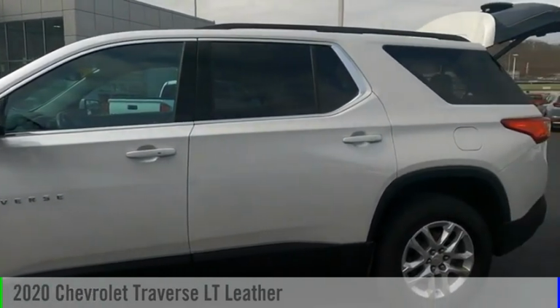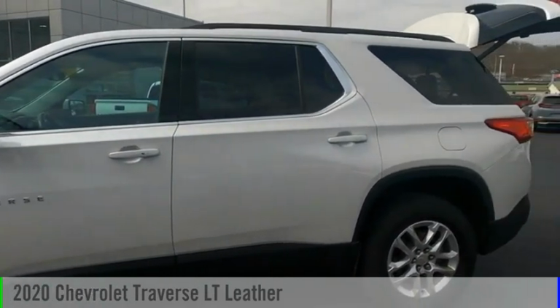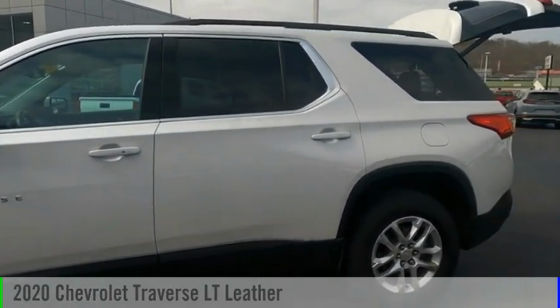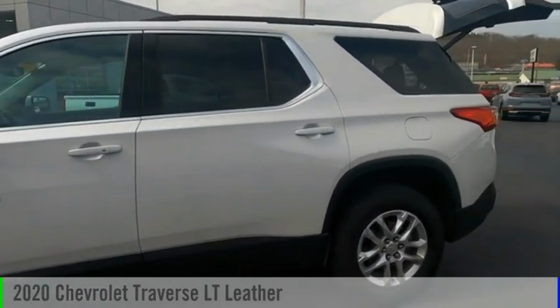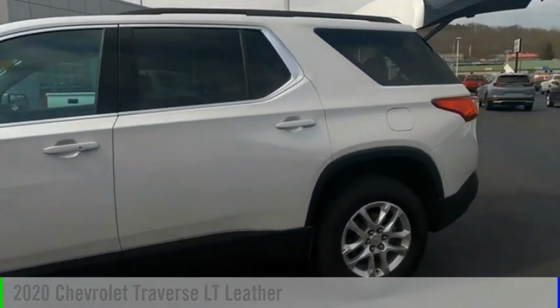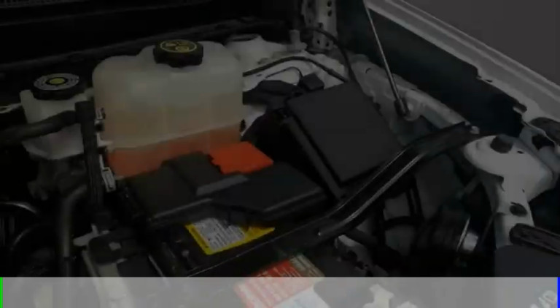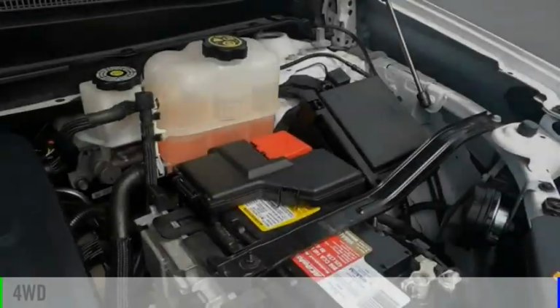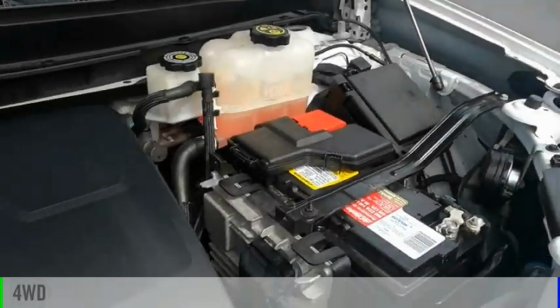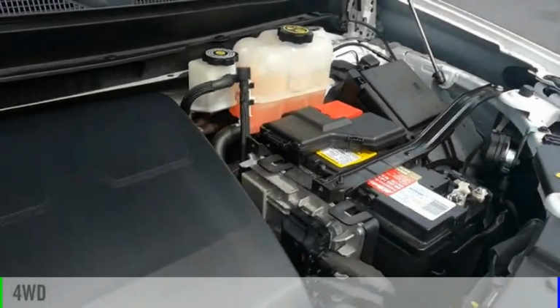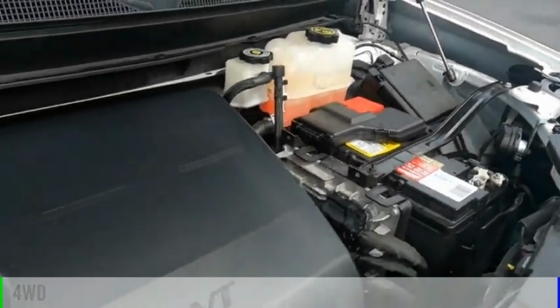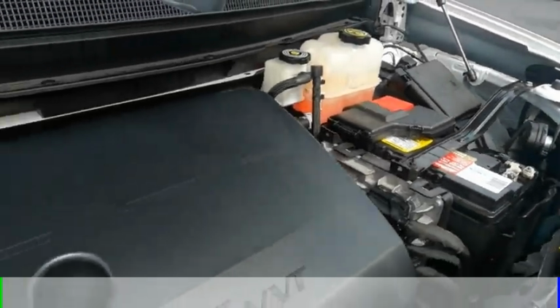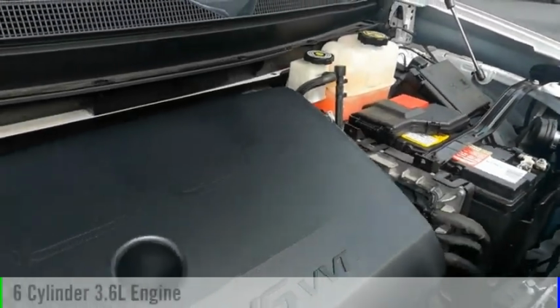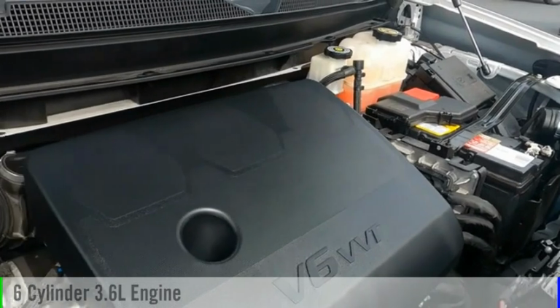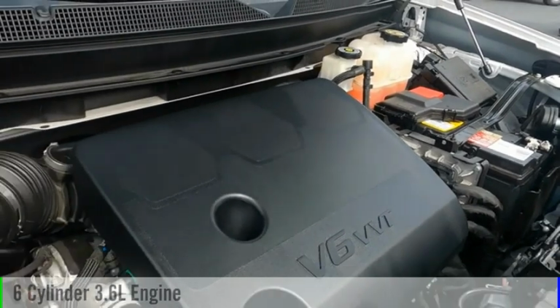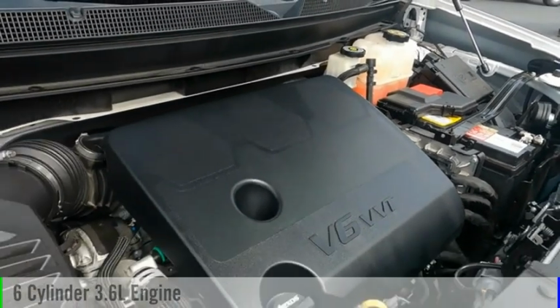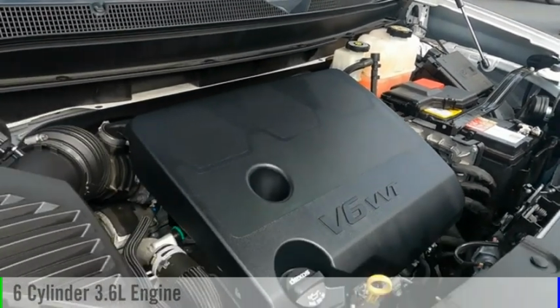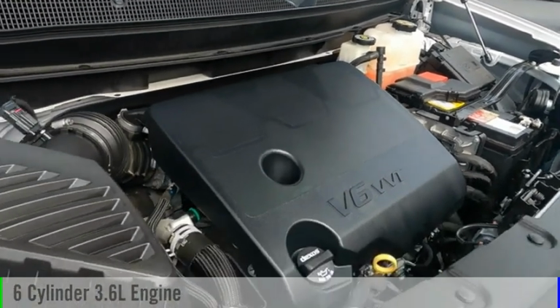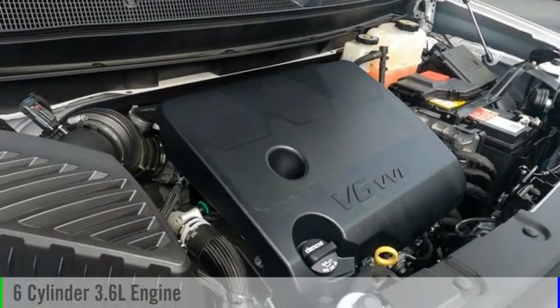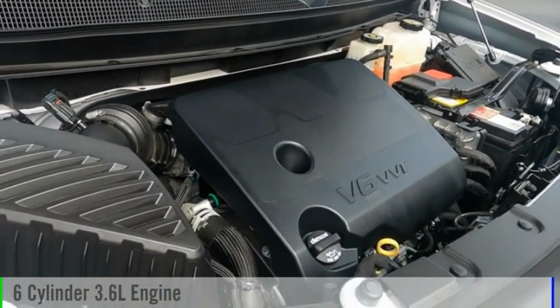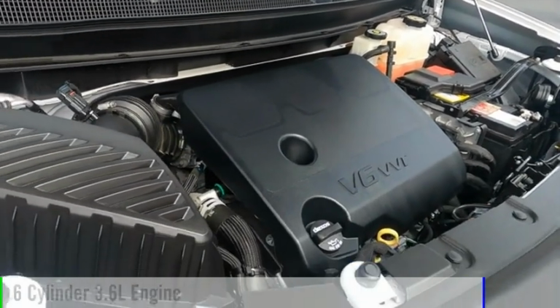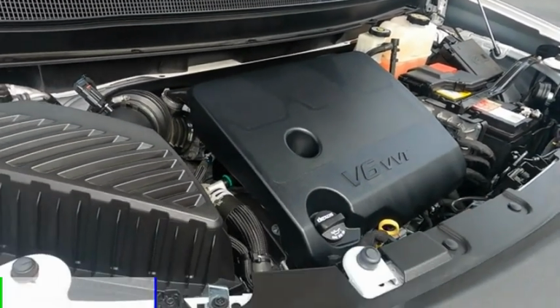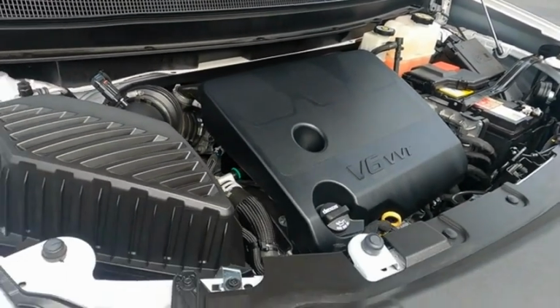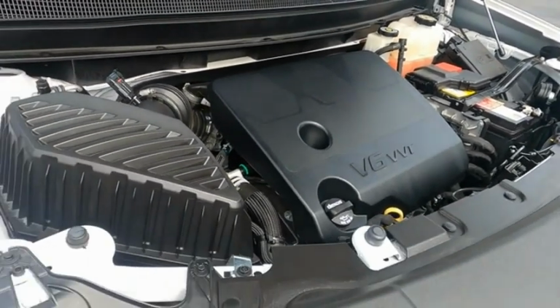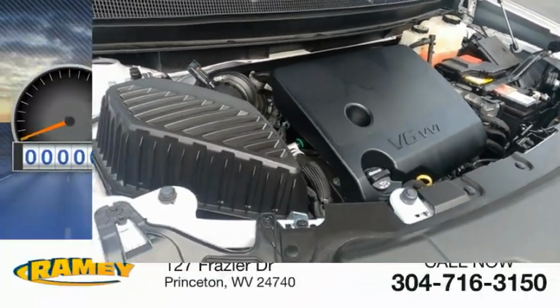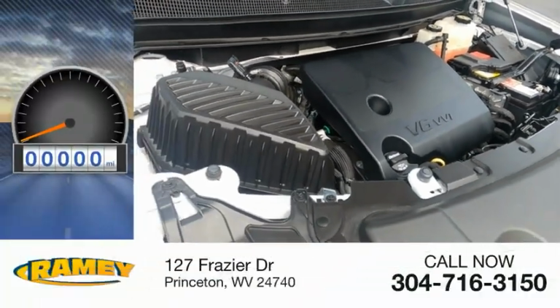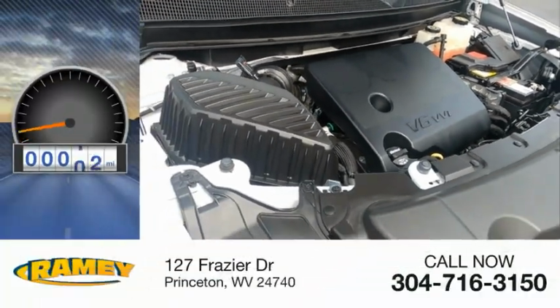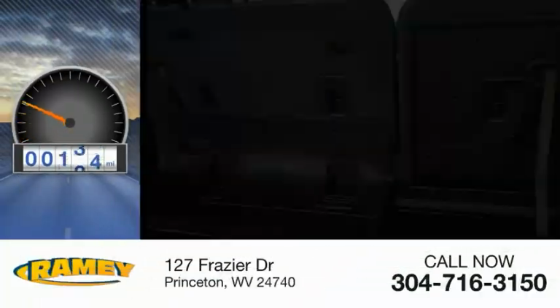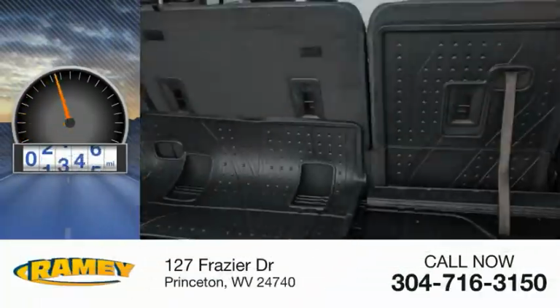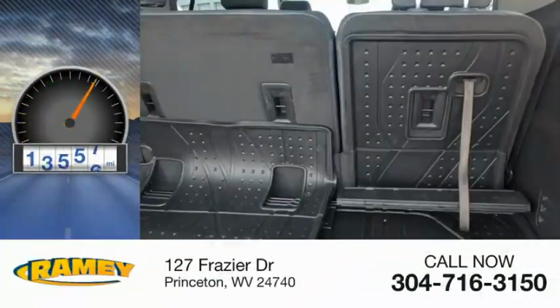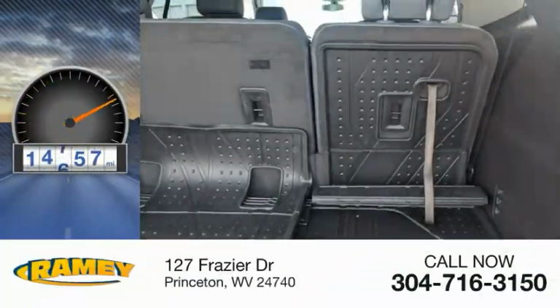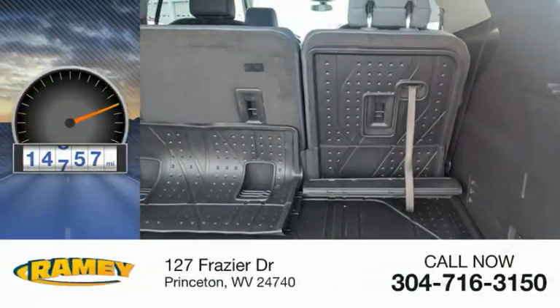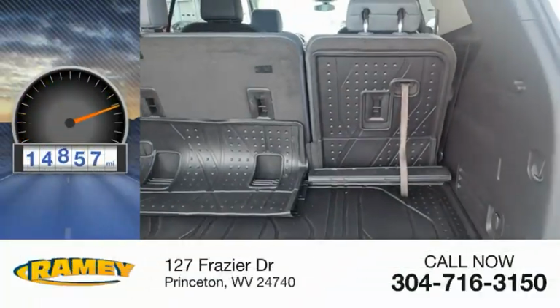This vehicle is powered by a four-wheel drive, six-cylinder, 3.6-liter engine. This vehicle has less than 15,000 miles.